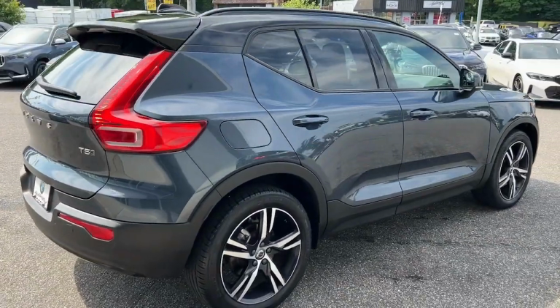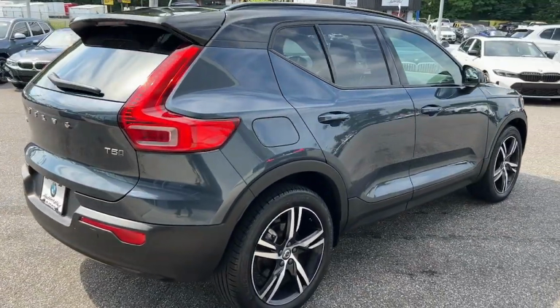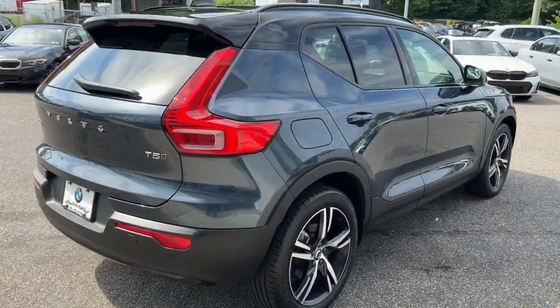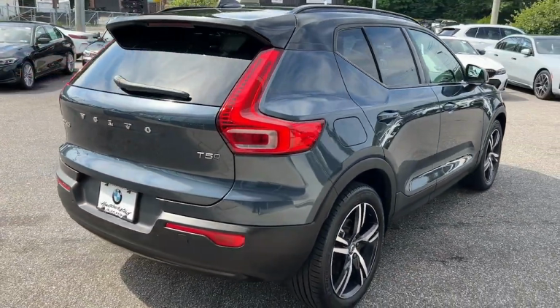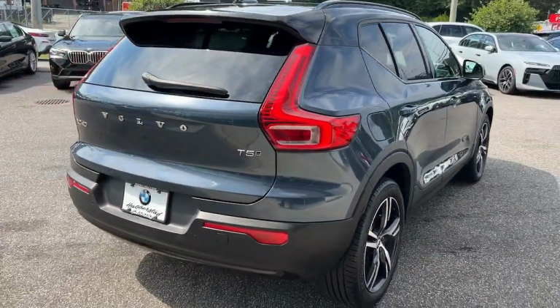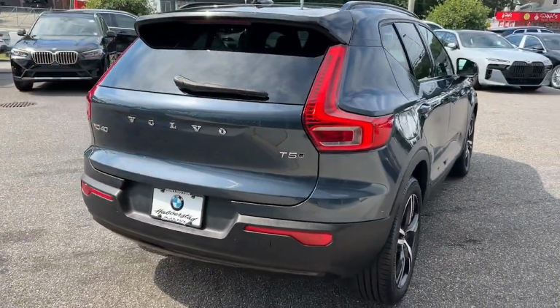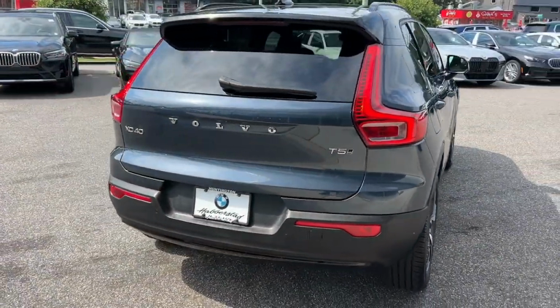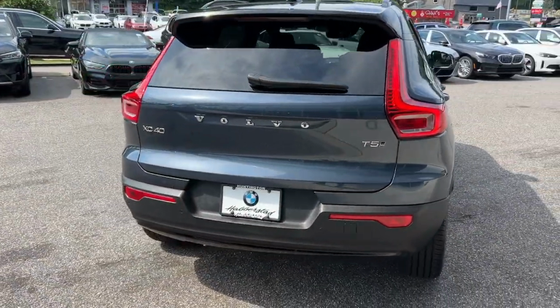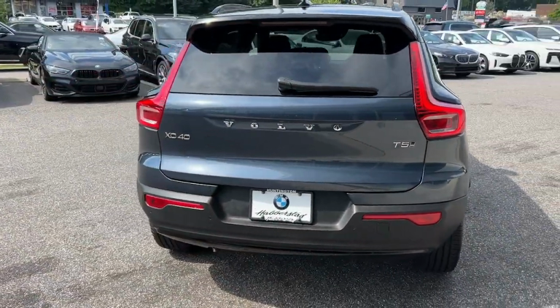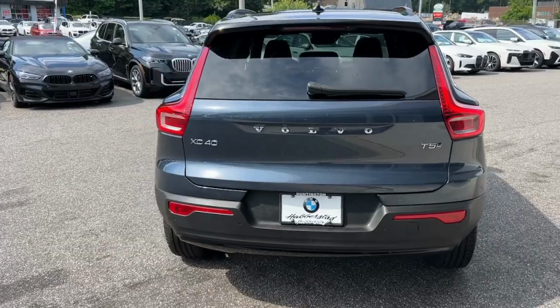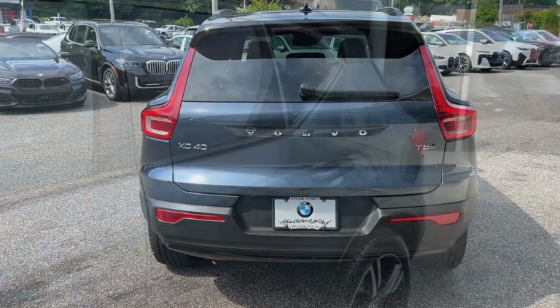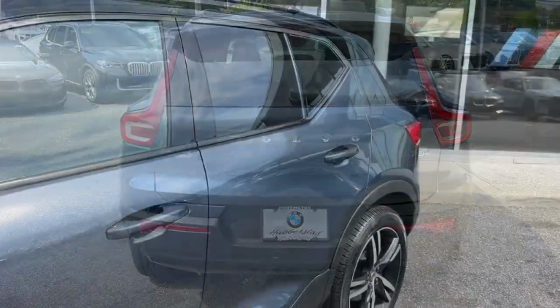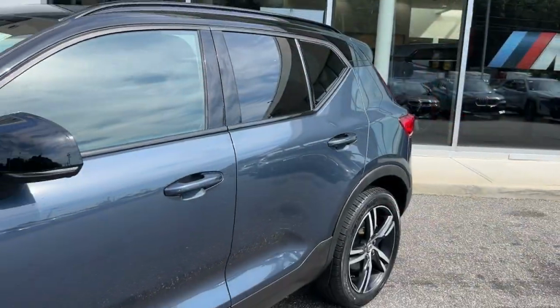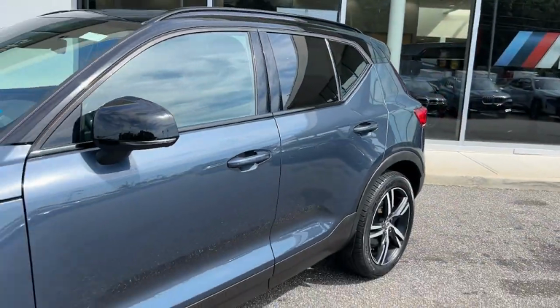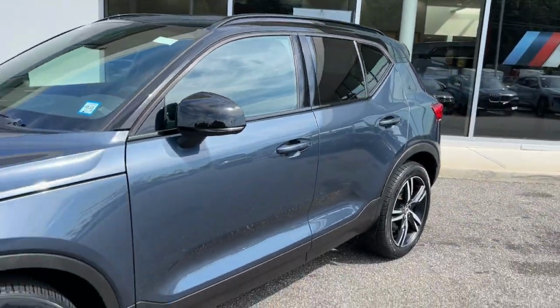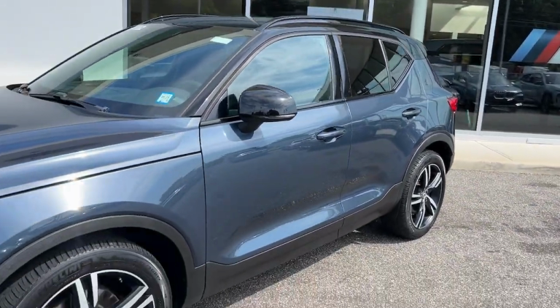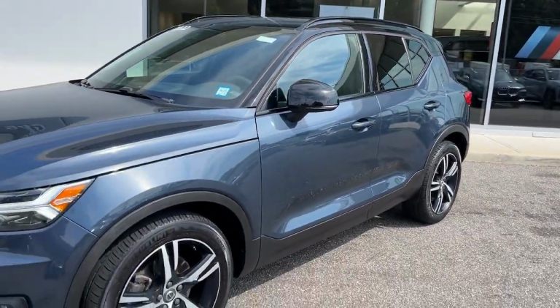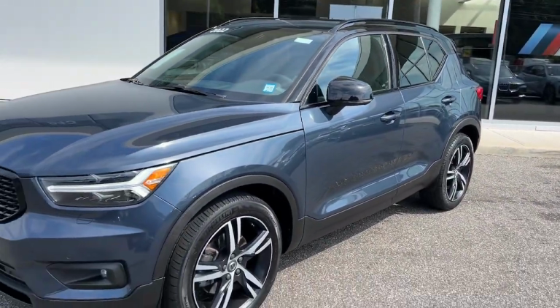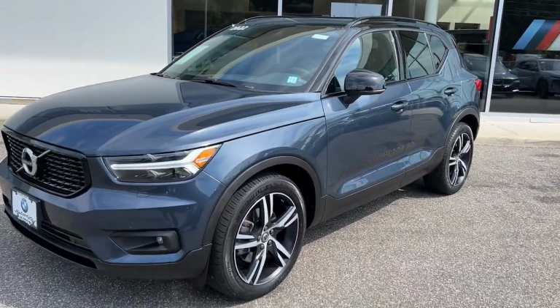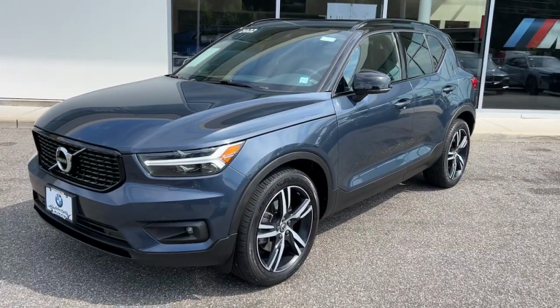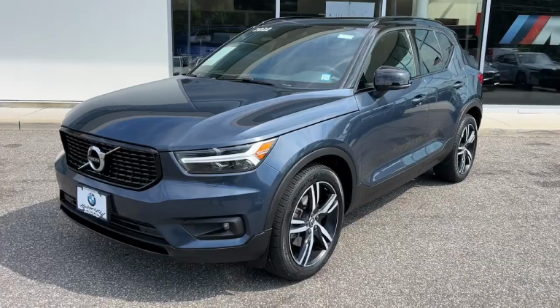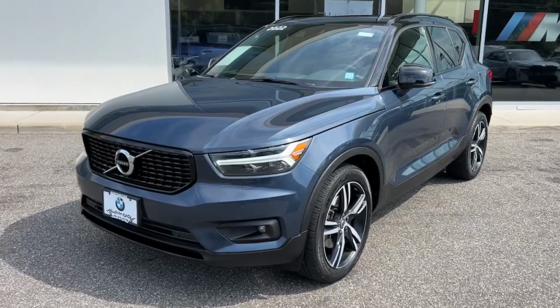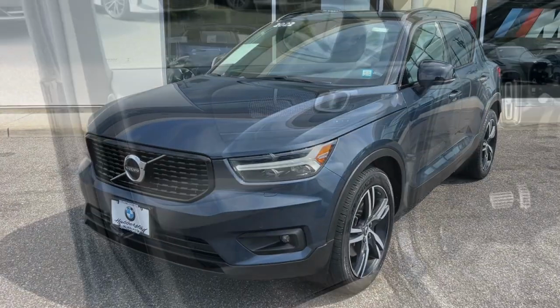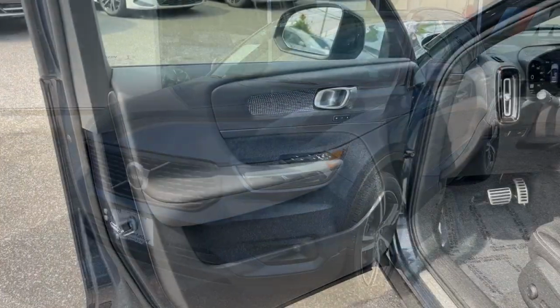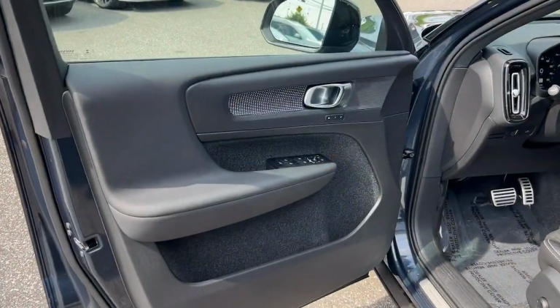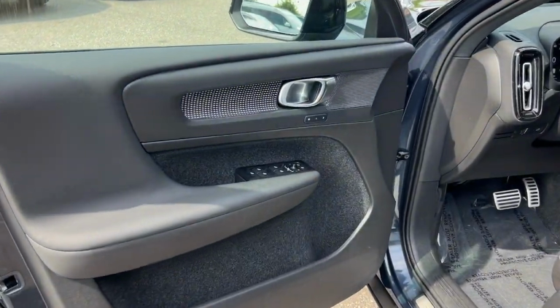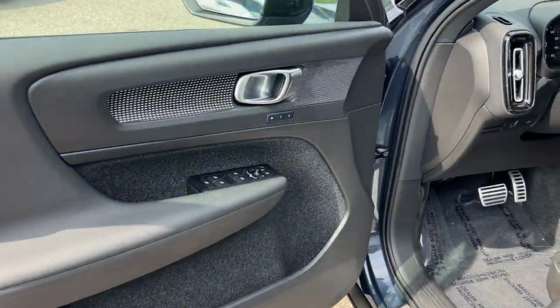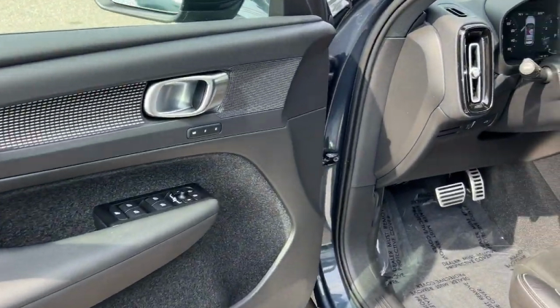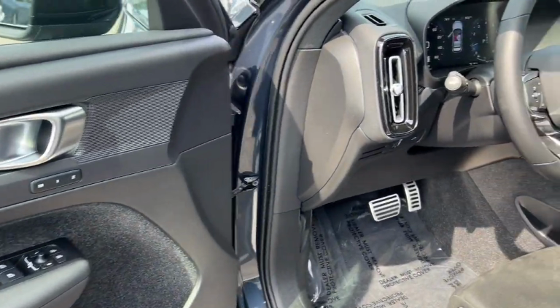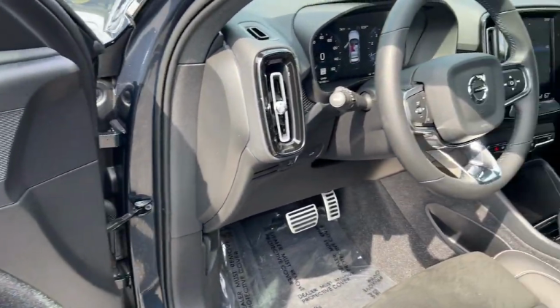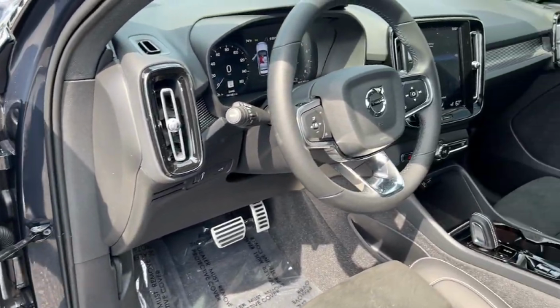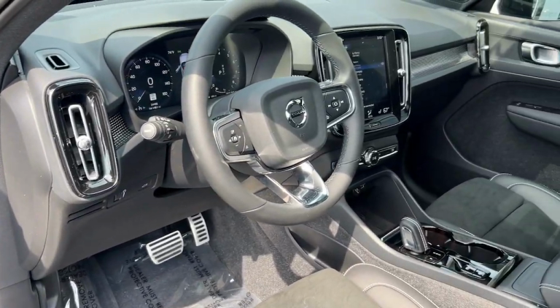A suite of advanced safety and infotainment tech, impressive towing capacity, and a delightfully spirited ride. These are just some of the great options this vehicle comes with: heated steering wheel, Apple CarPlay and/or Android Auto, navigation system, and keyless entry.